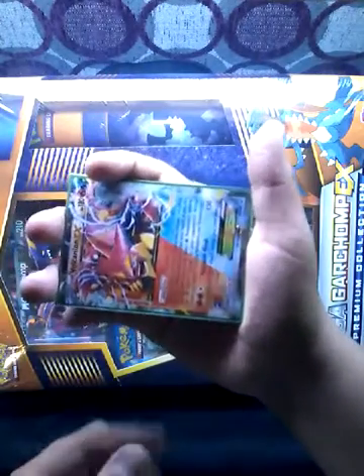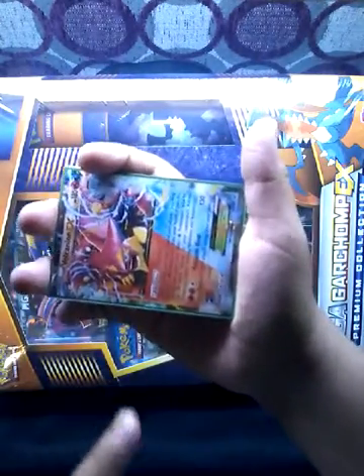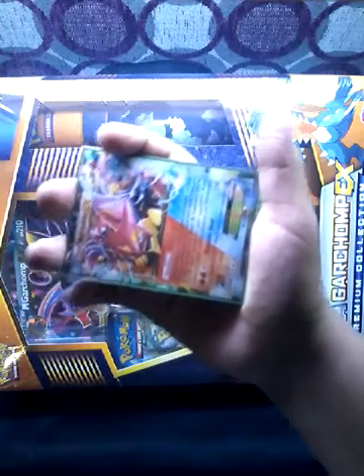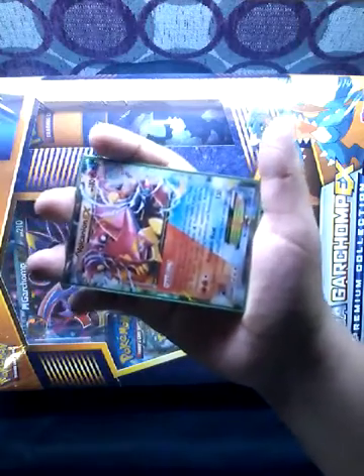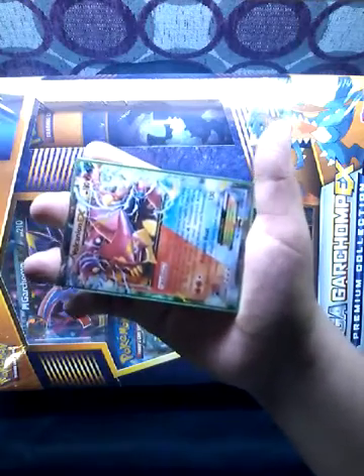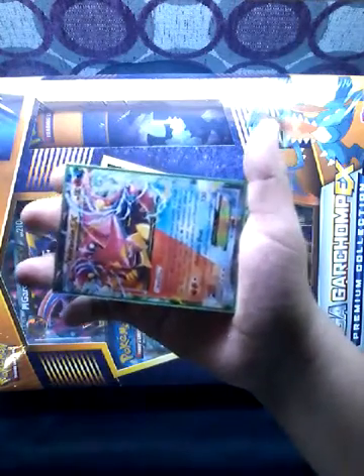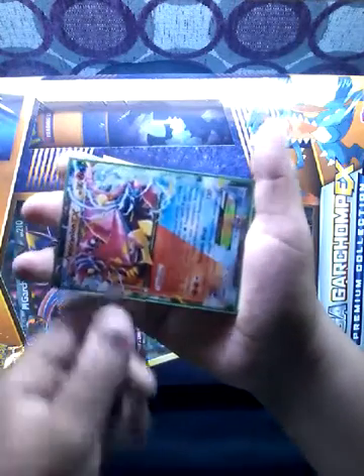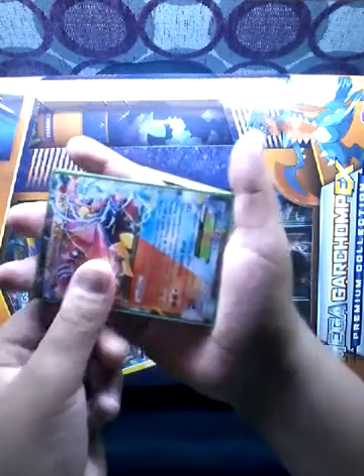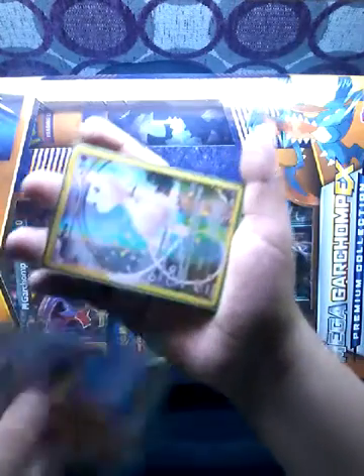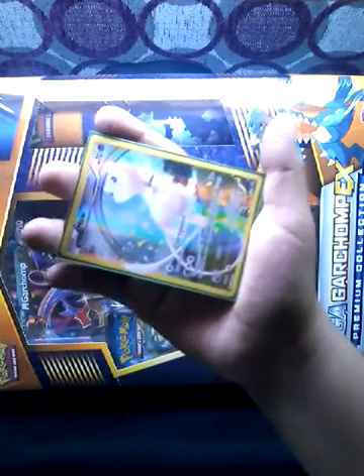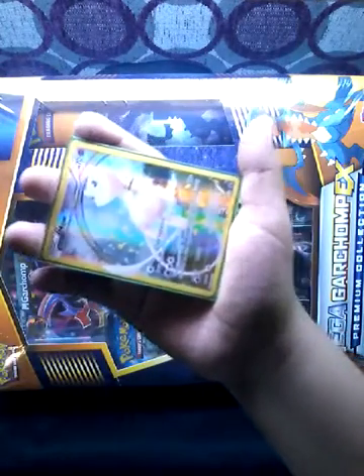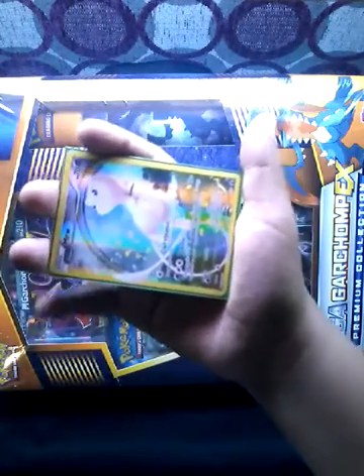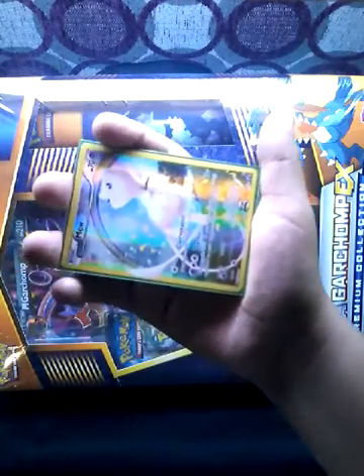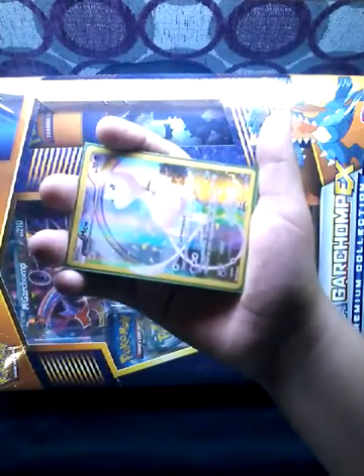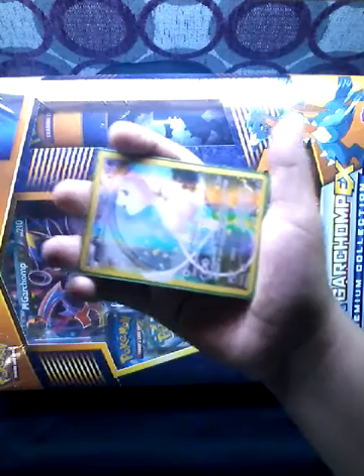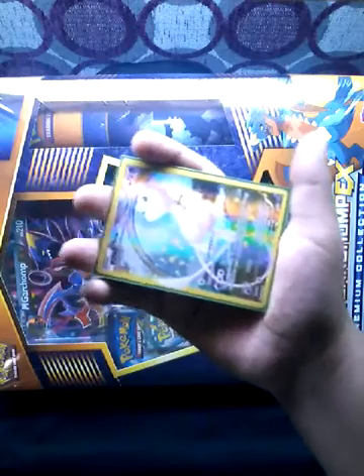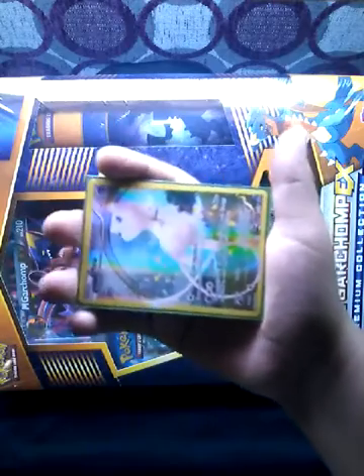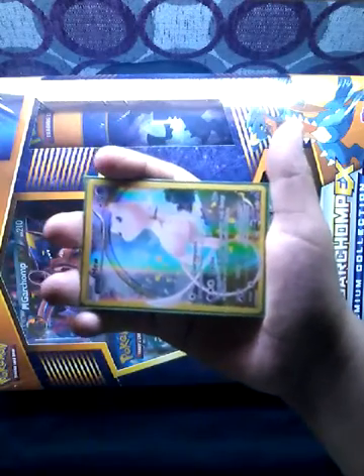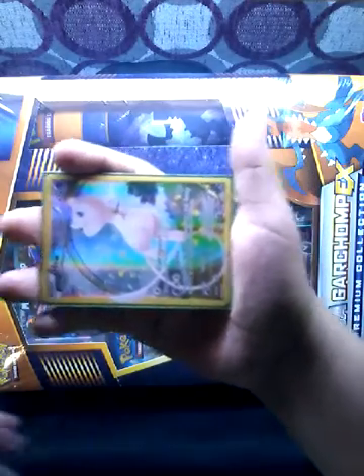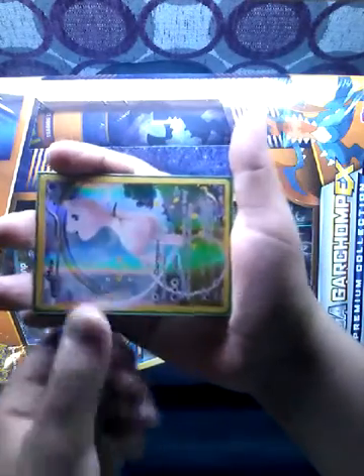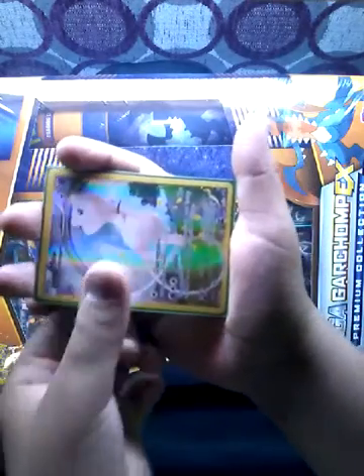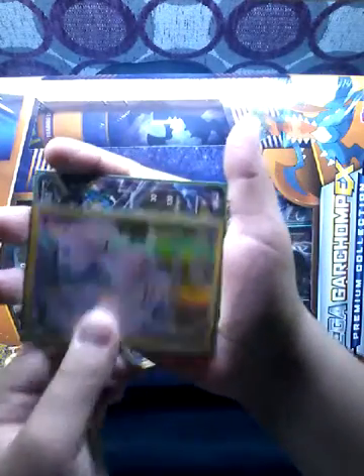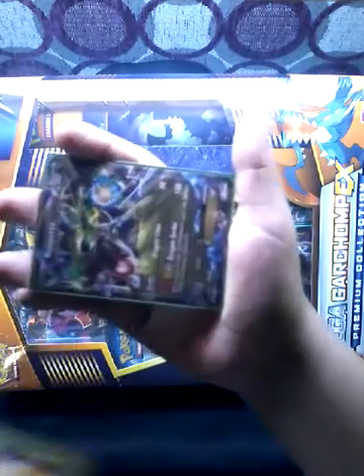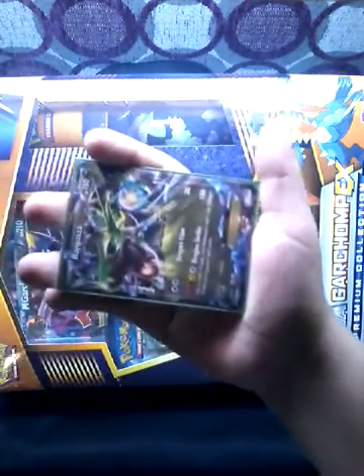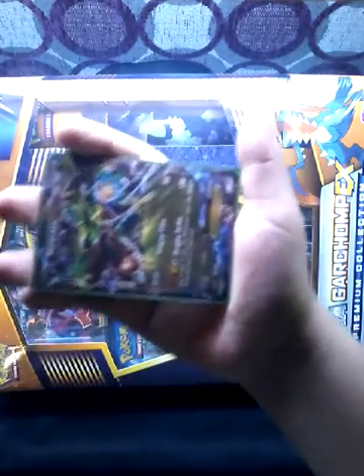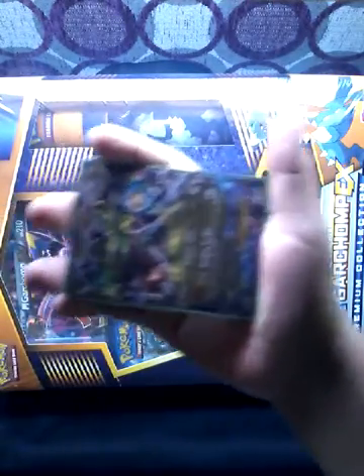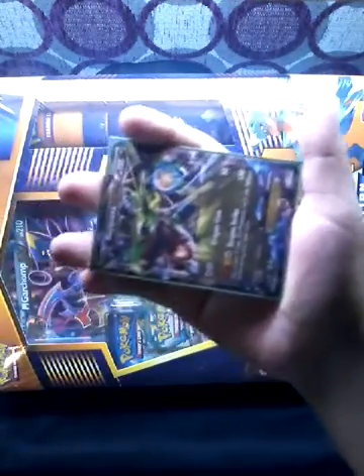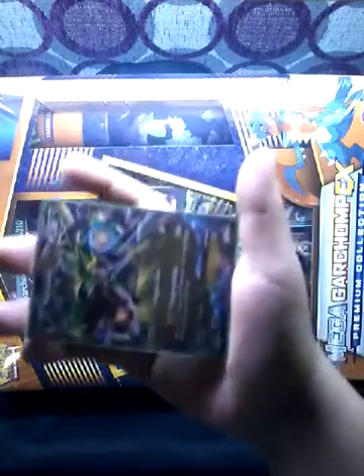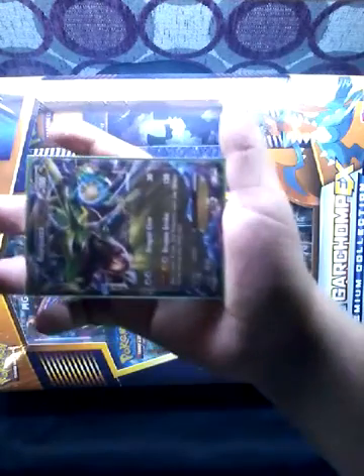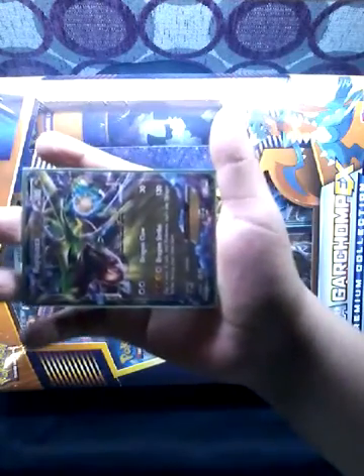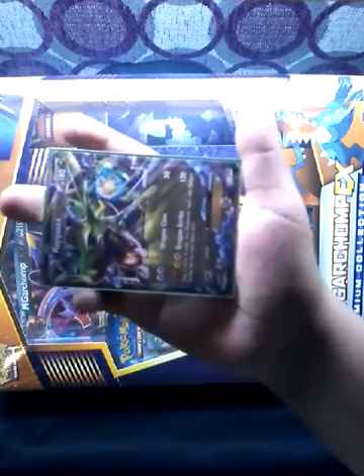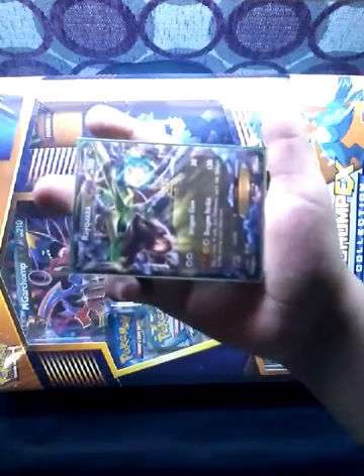And a Vulcanian EX Dual Type. A Mew Full Art. And last but not least, my favorite EX: Rayquaza EX.